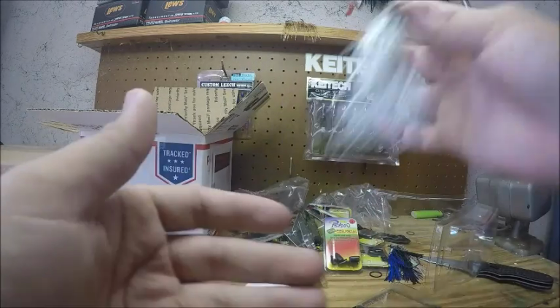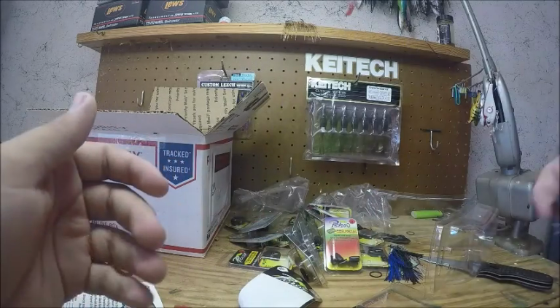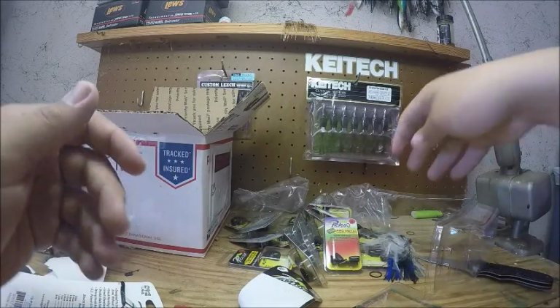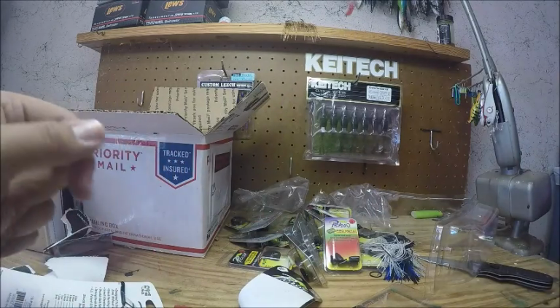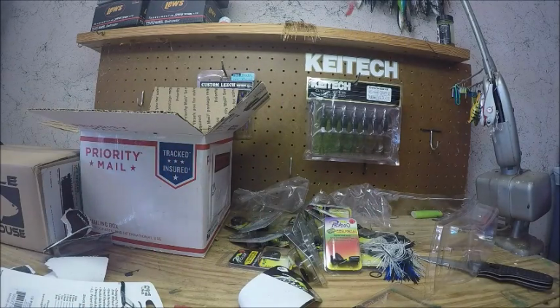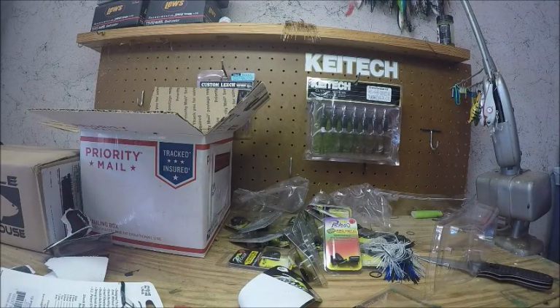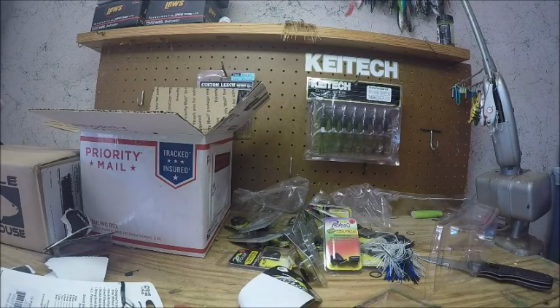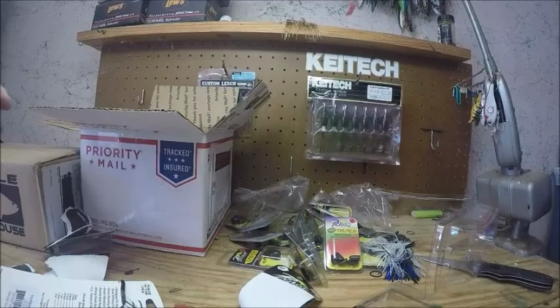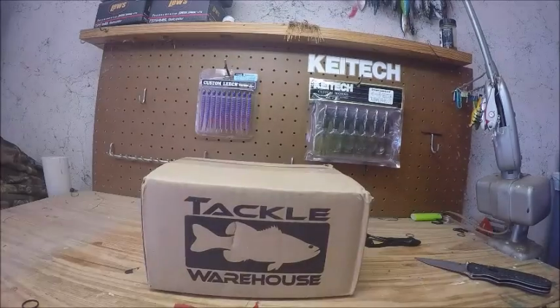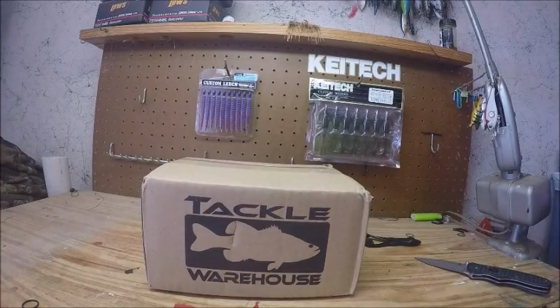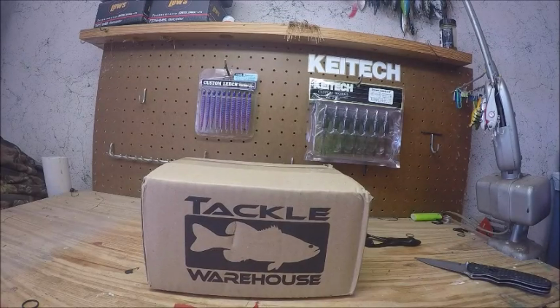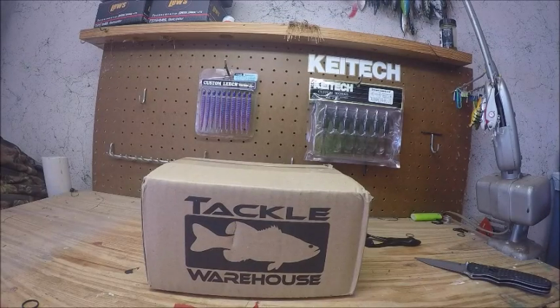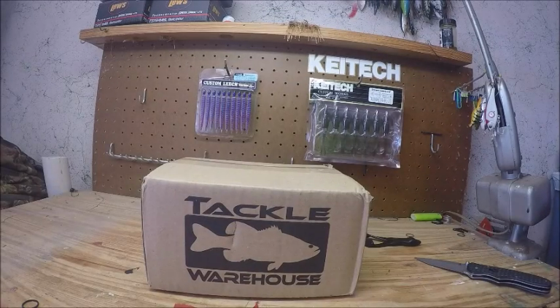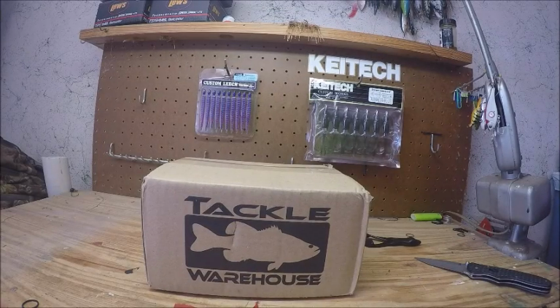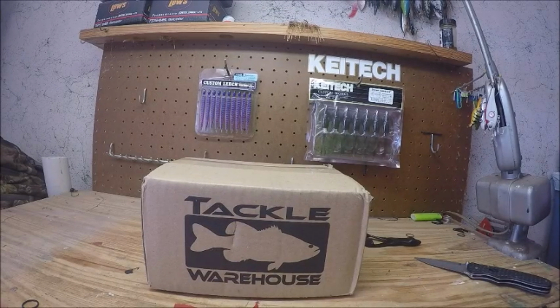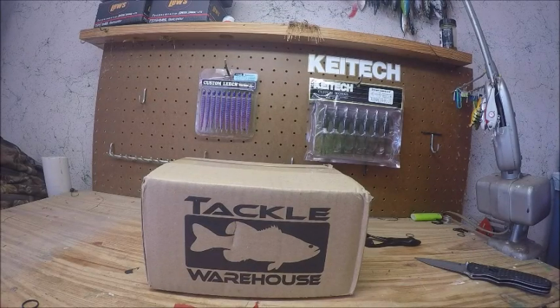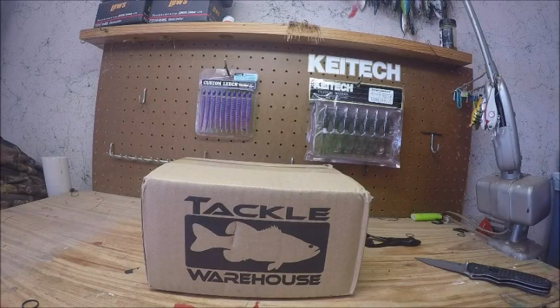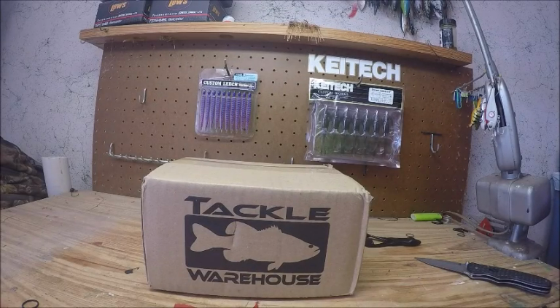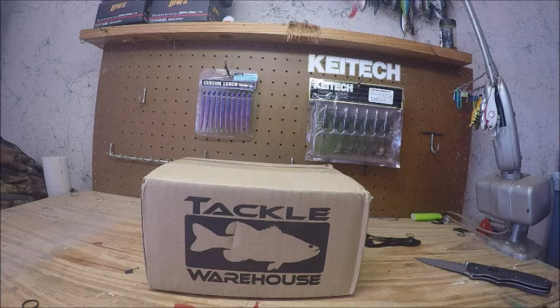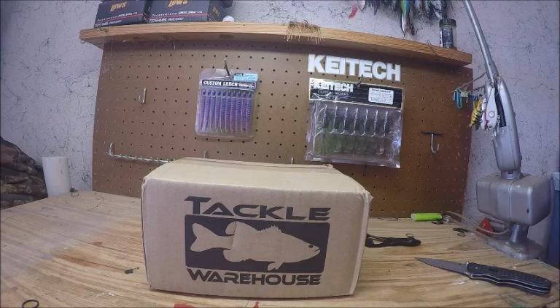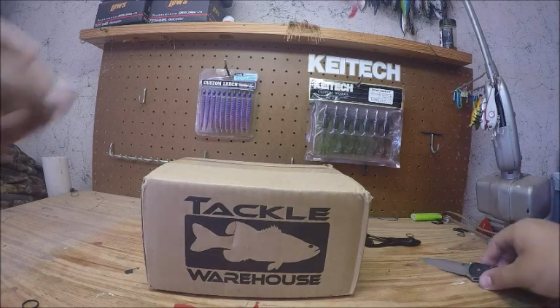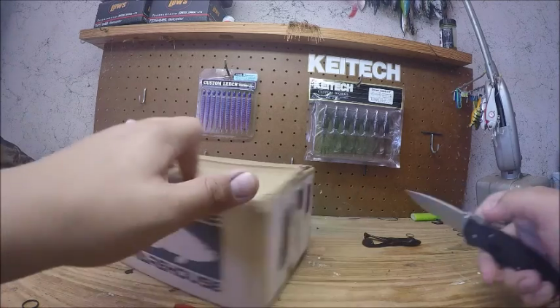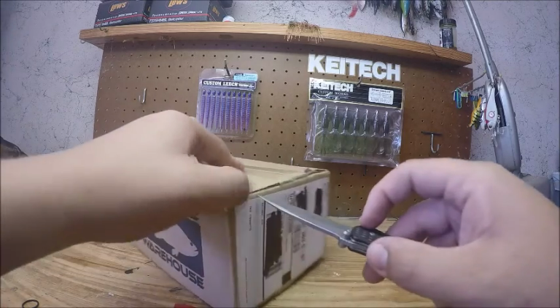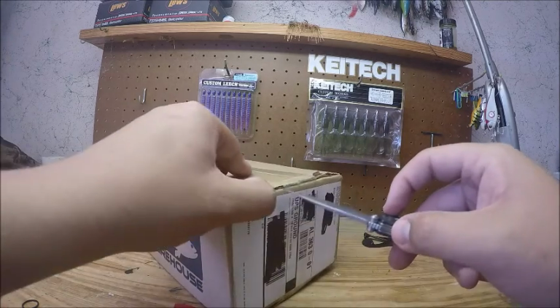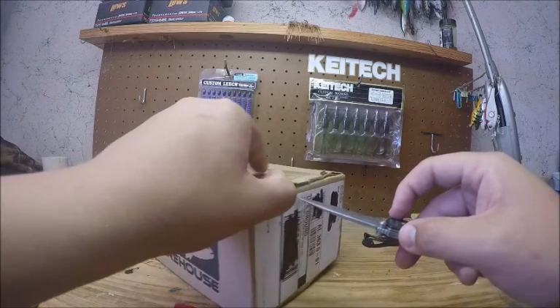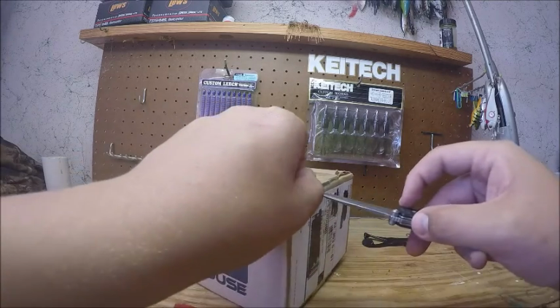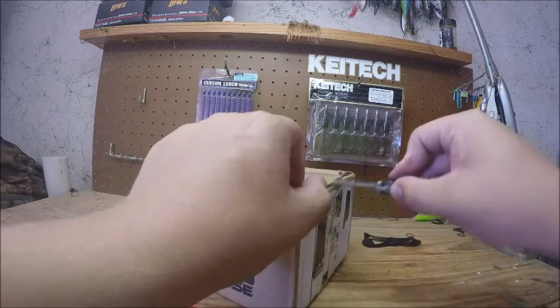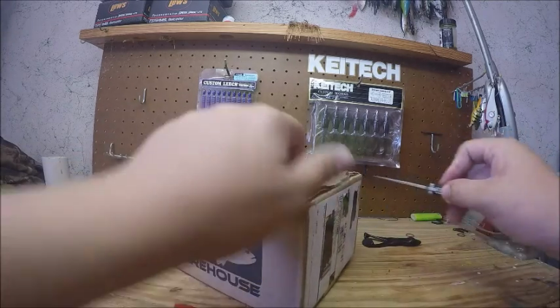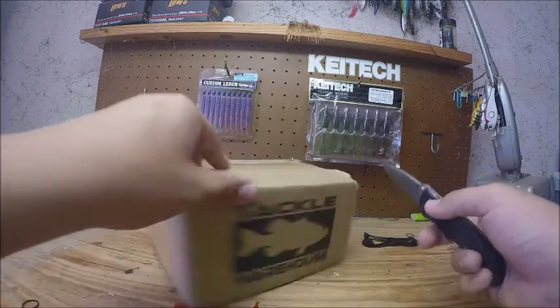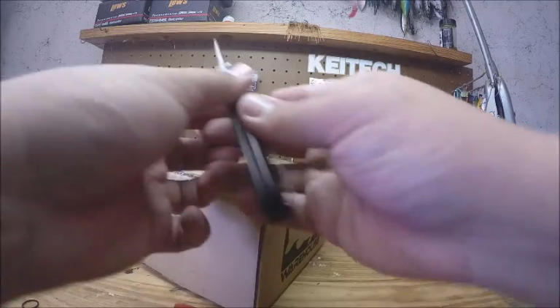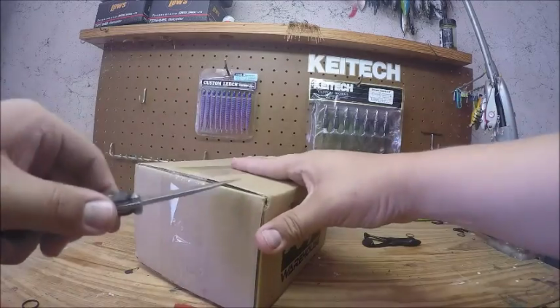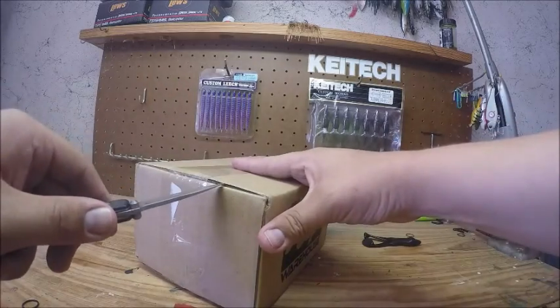Now time to get into the Tackle Warehouse order. This is part of the 25 Days of Christmas sale. I didn't get too much in this order, but the next order will actually be quite a bit more because I got several Tackle Warehouse gift cards for Christmas.